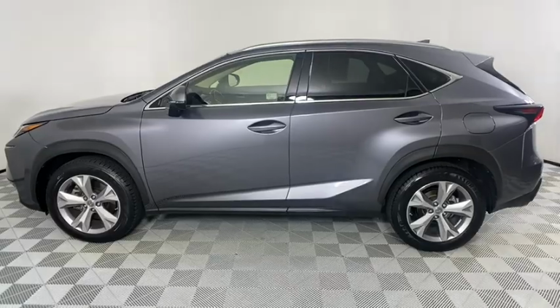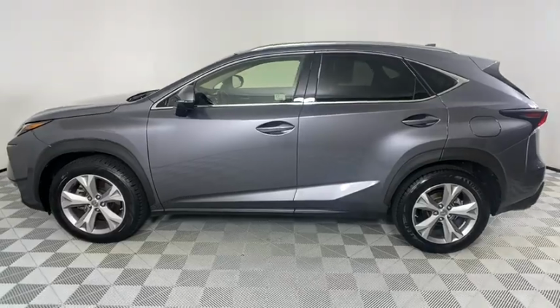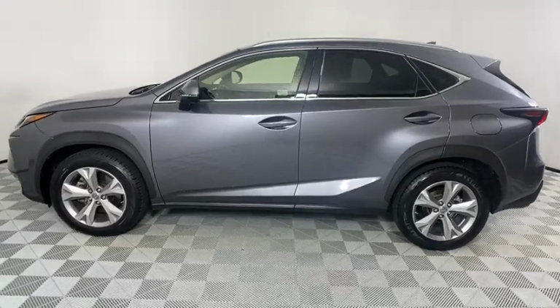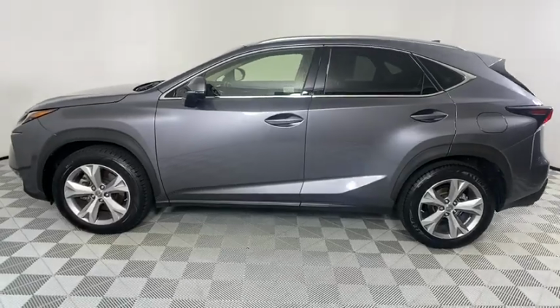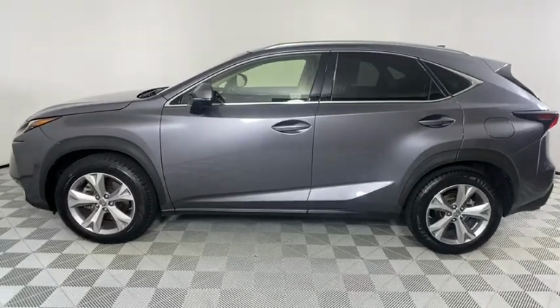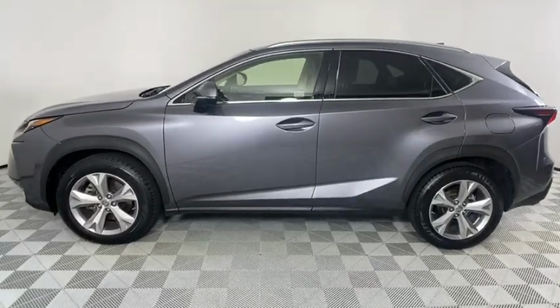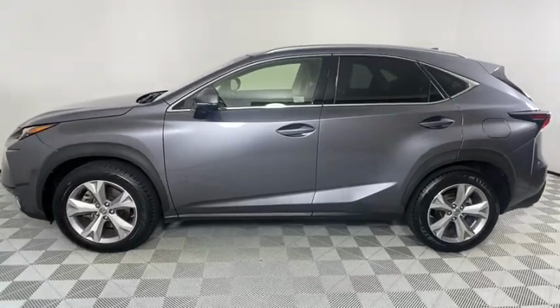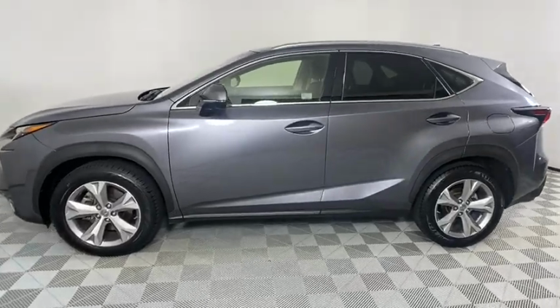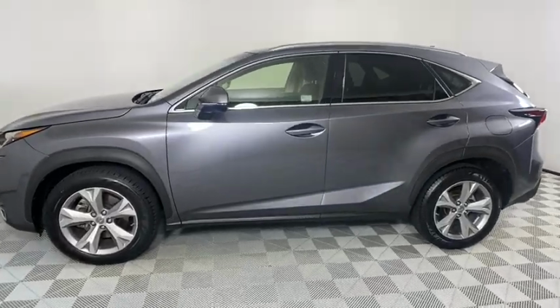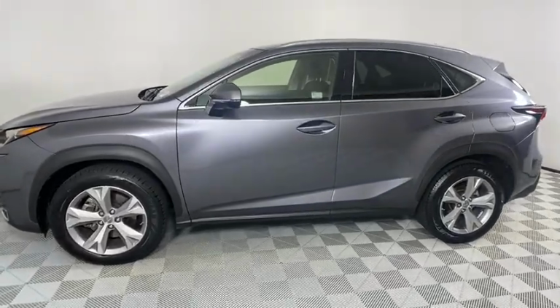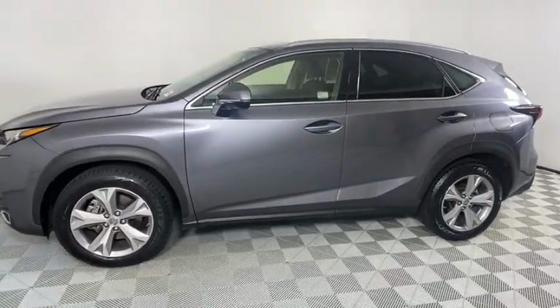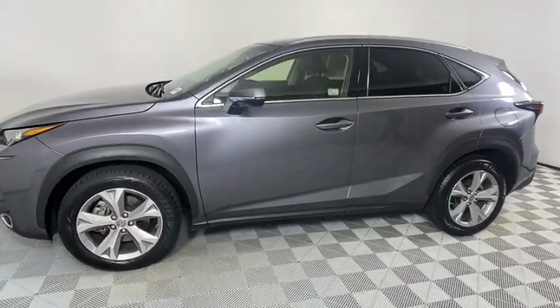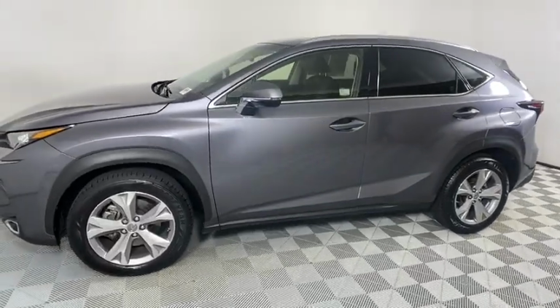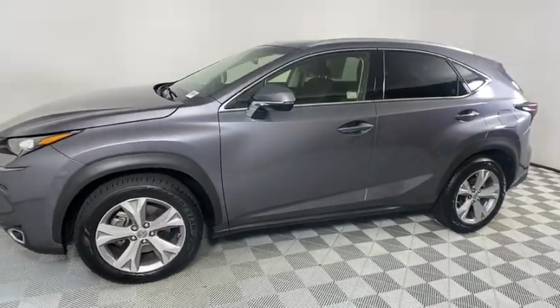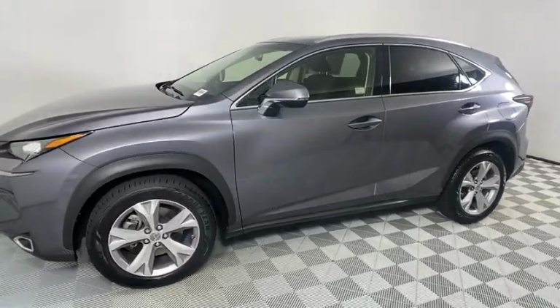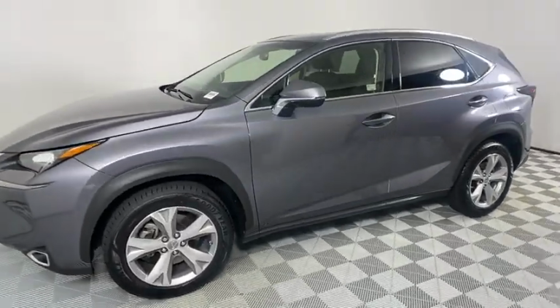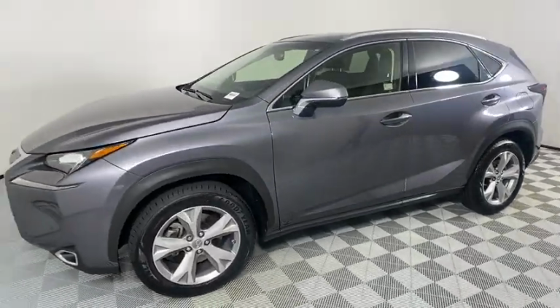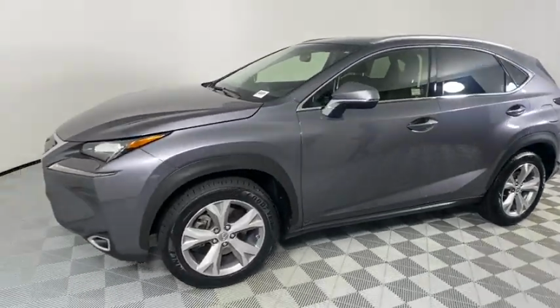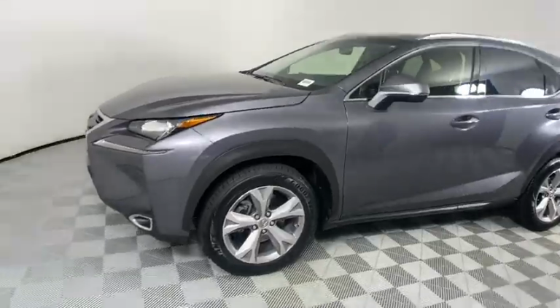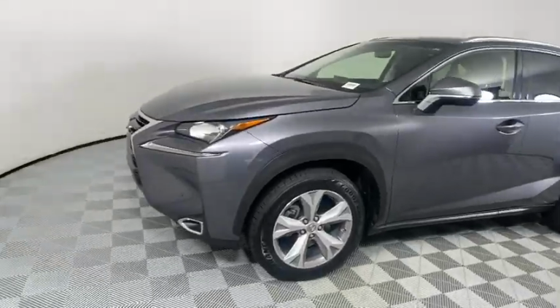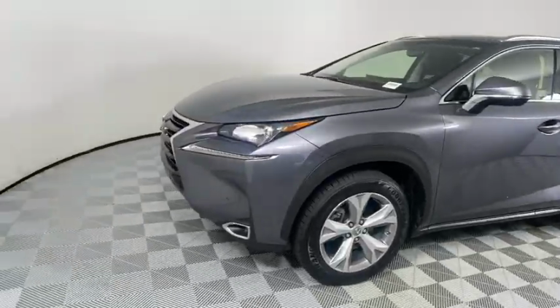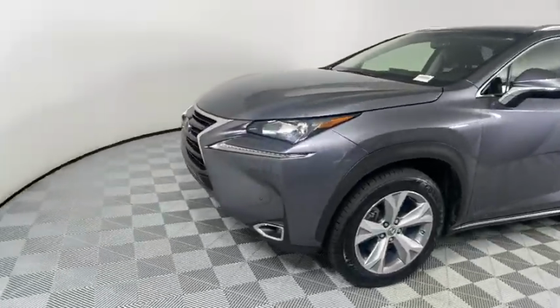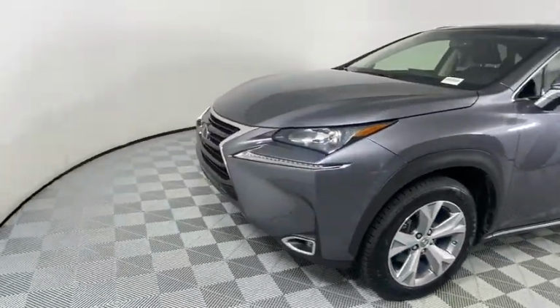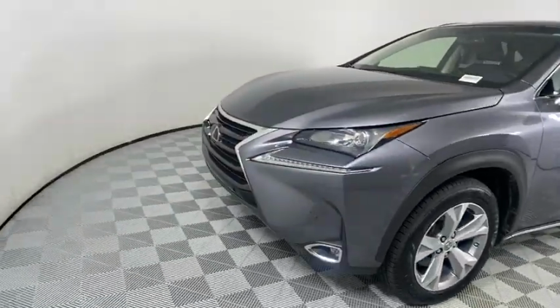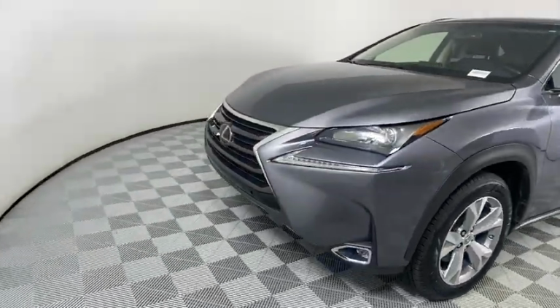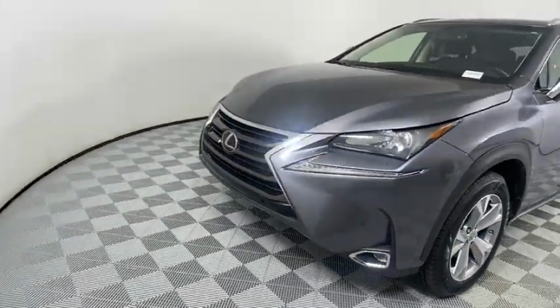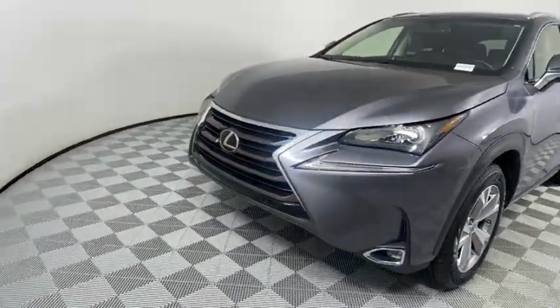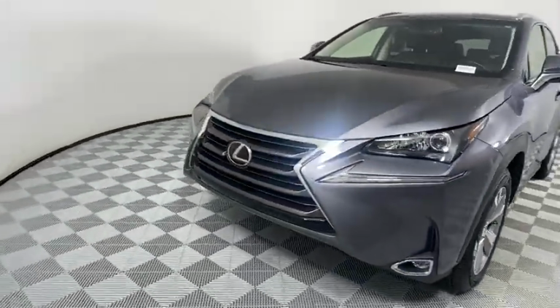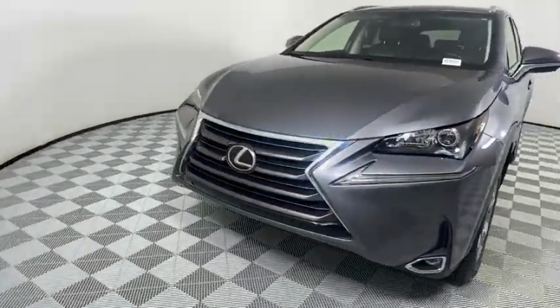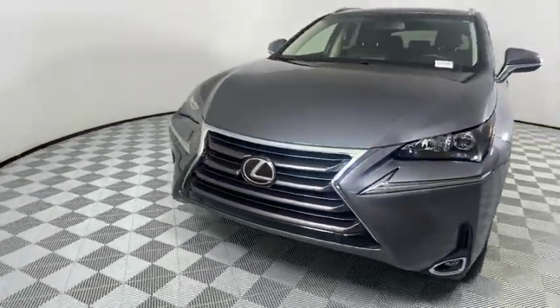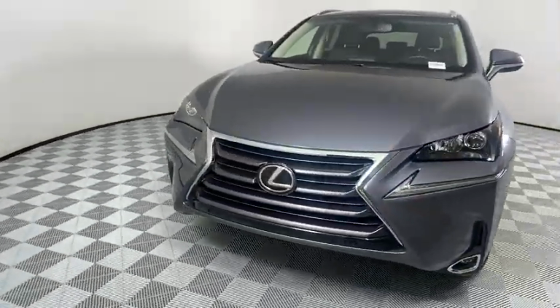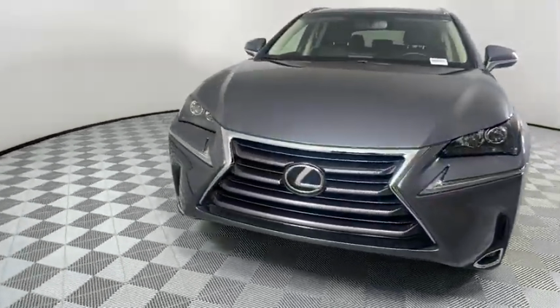Come test drive the 2017 Lexus NX. The Lexus NX is sculpted to look nimble while hinting at the incredible power concentrated inside.